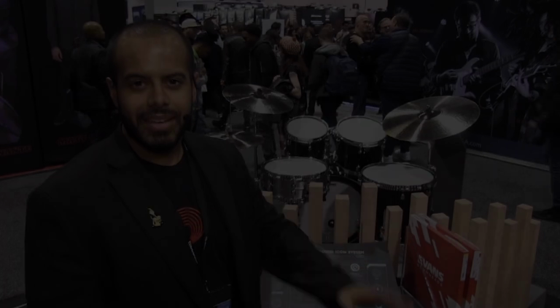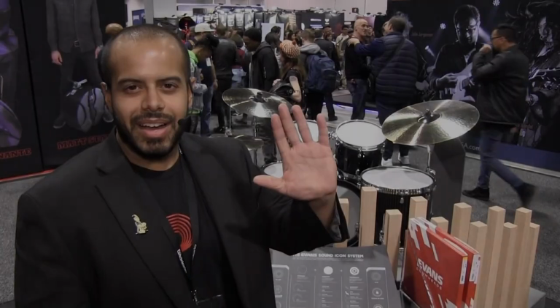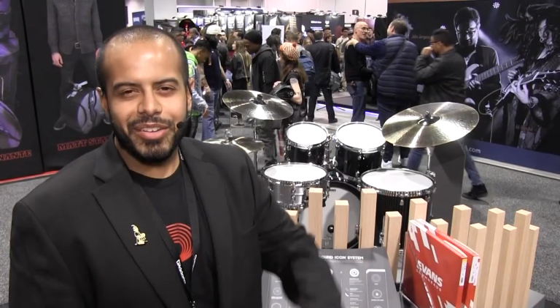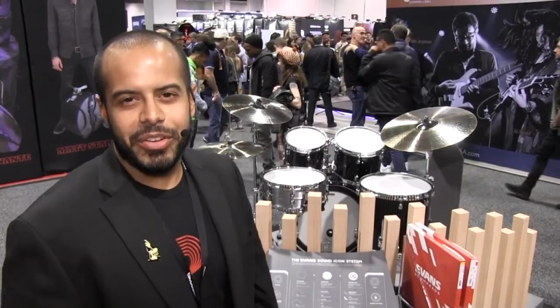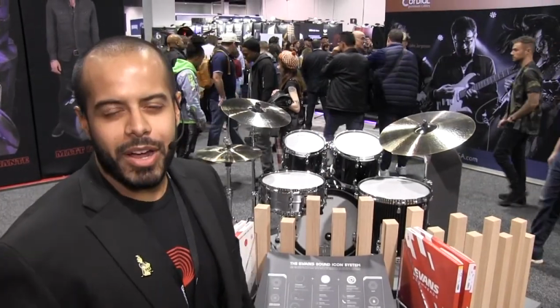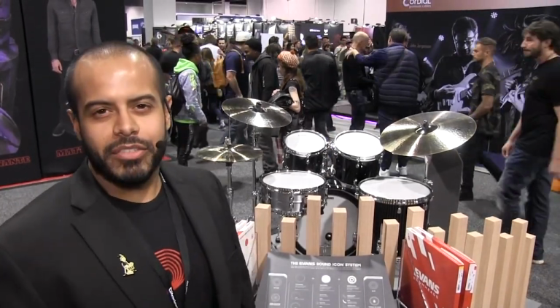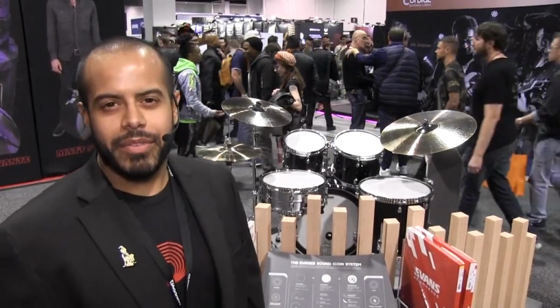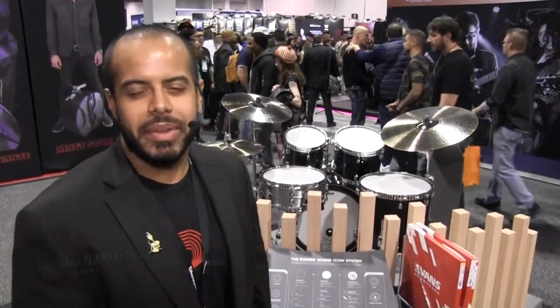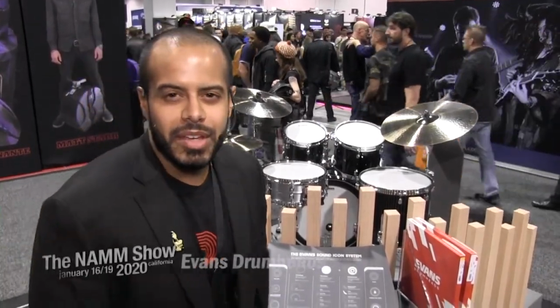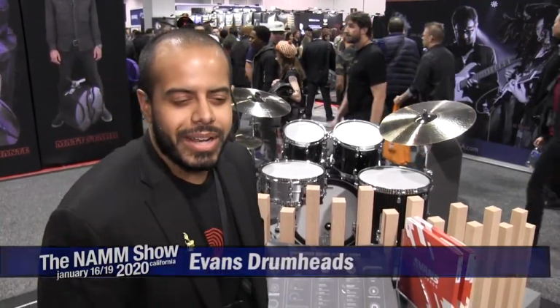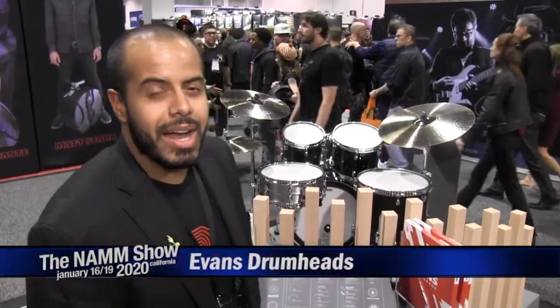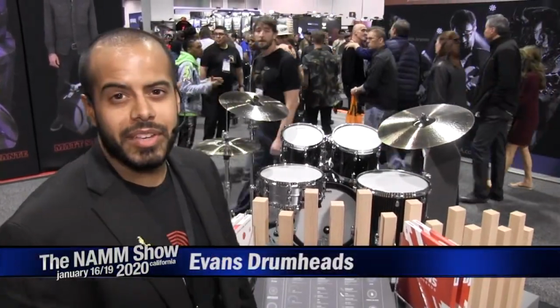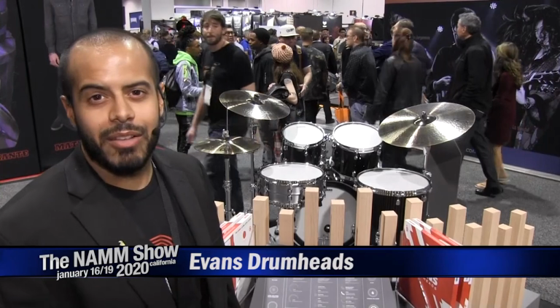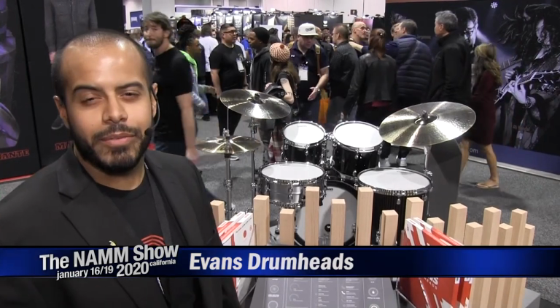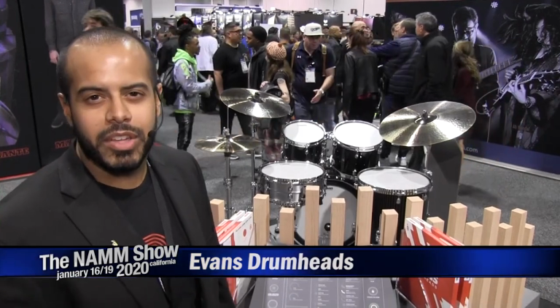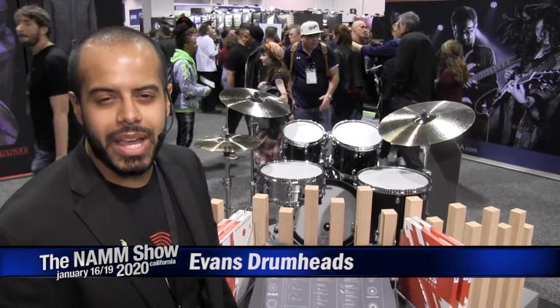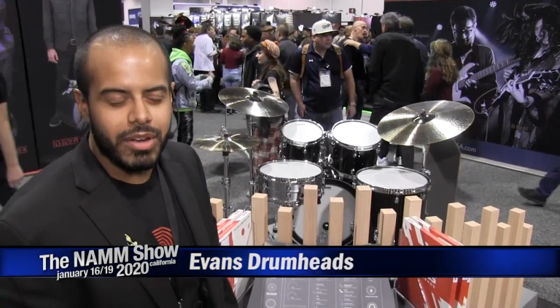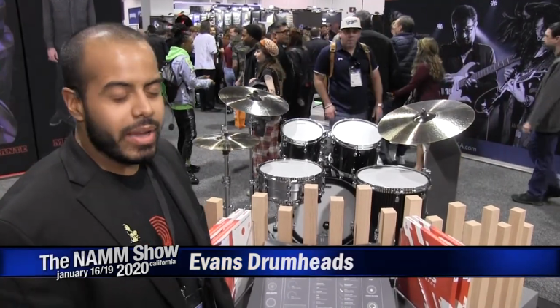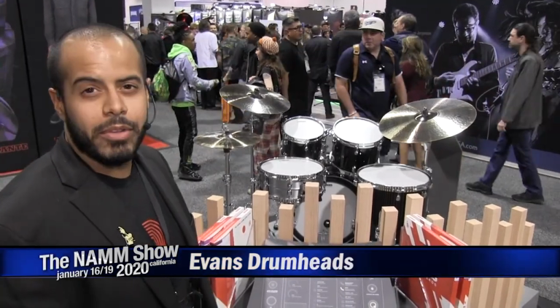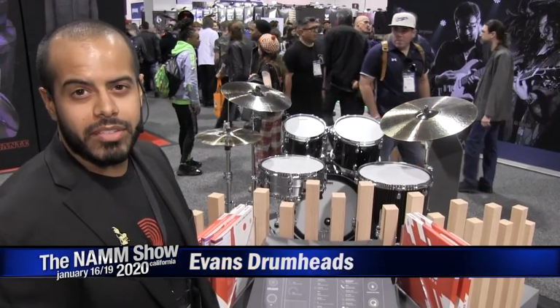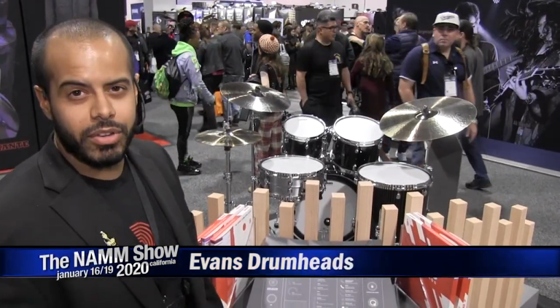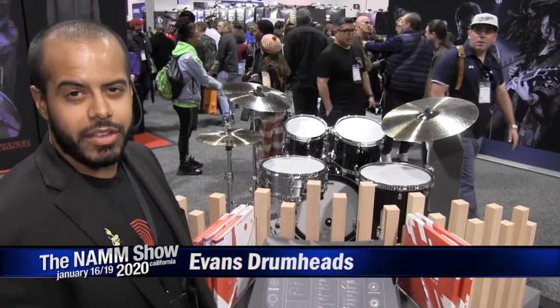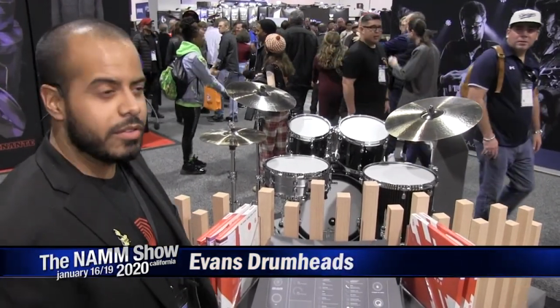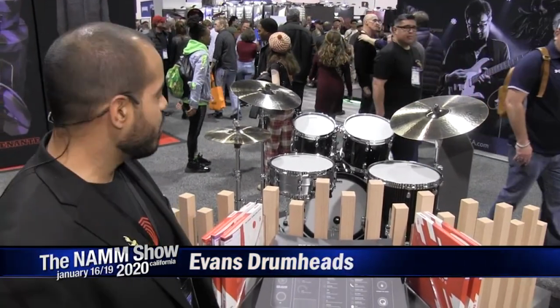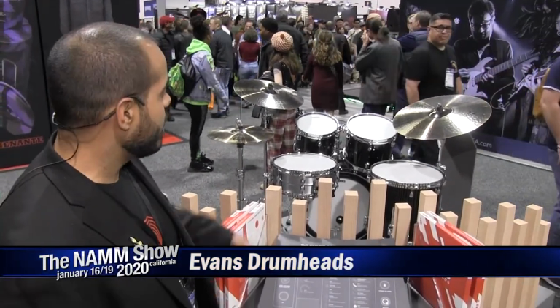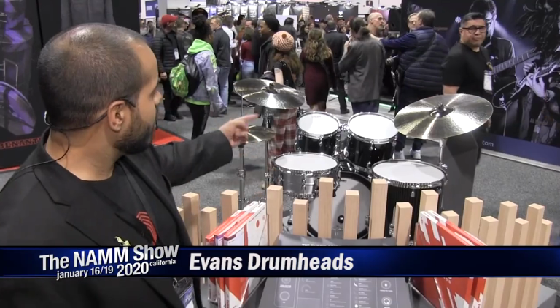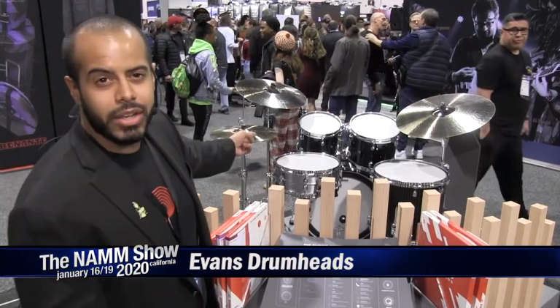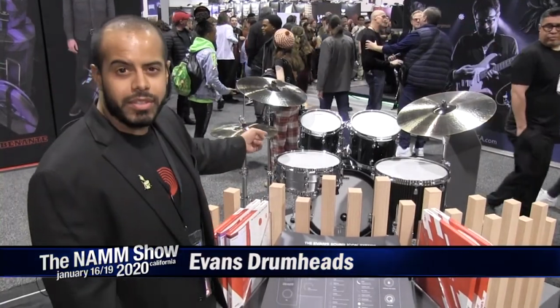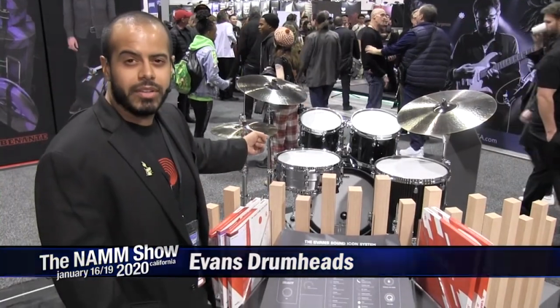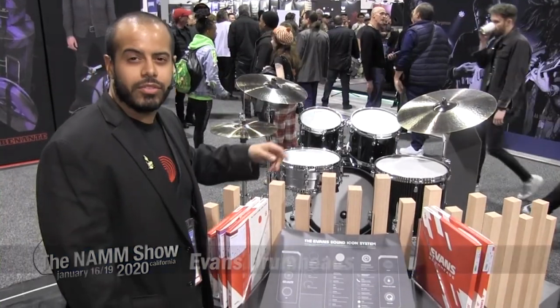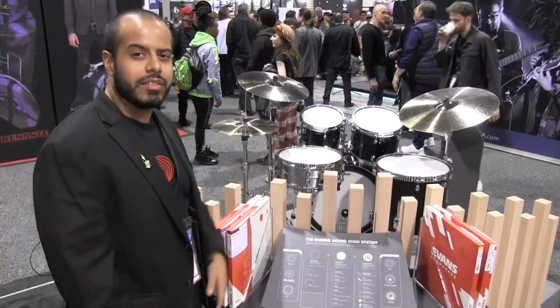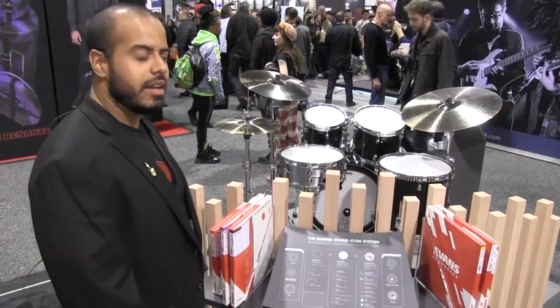Hi there, Sergio here, Product Manager for Evans Drumheads. We're in Anaheim, sunny California for the 2020 NAMM Show. We've got a couple new things I want to show you guys. First and foremost, it's our brand new UV-2 series featured on this kit here.